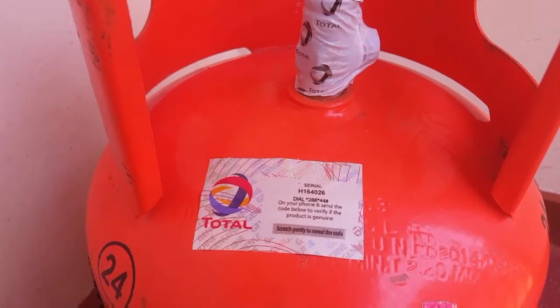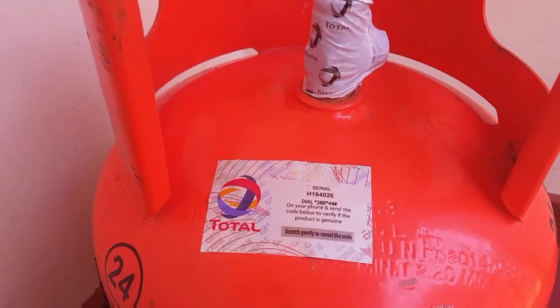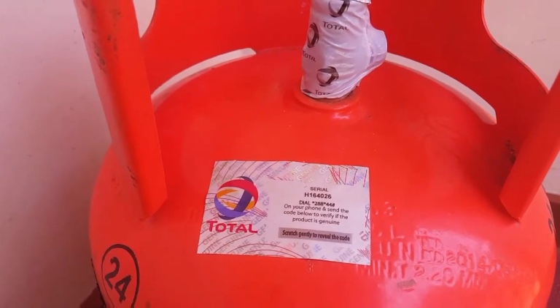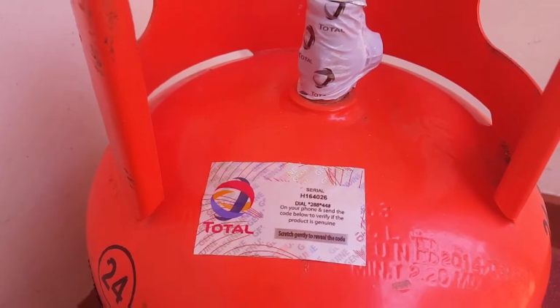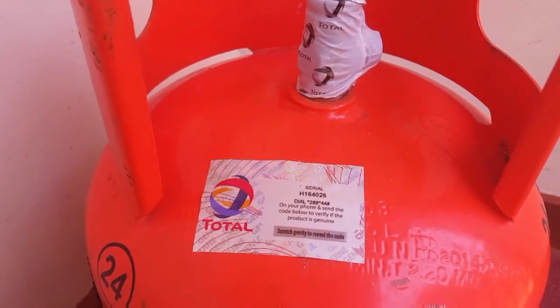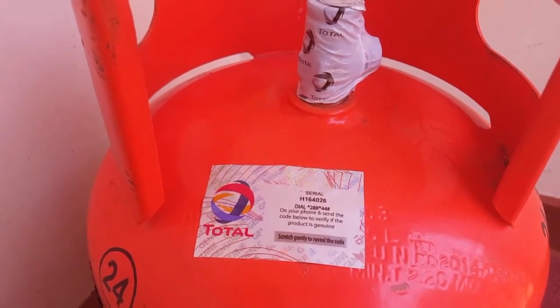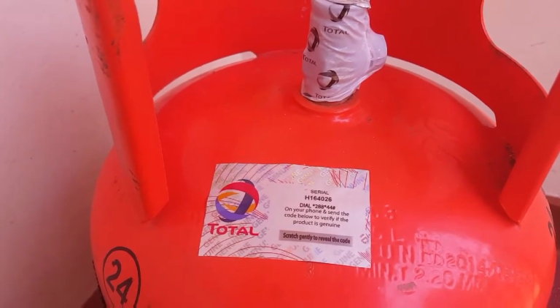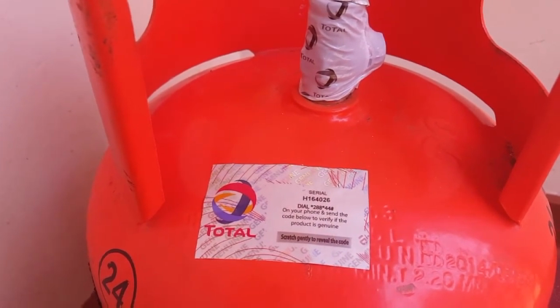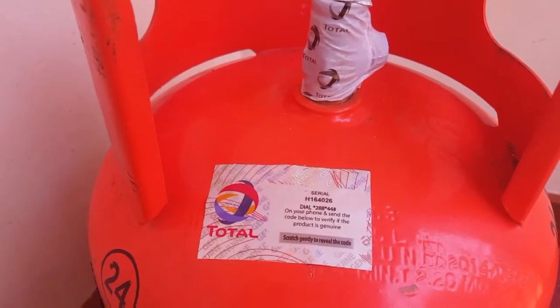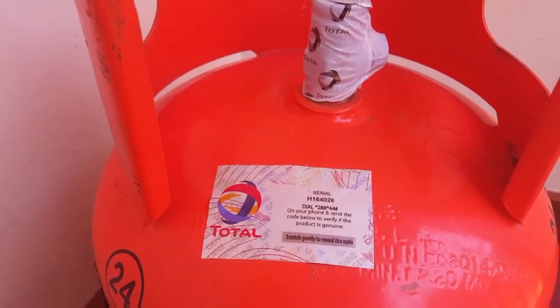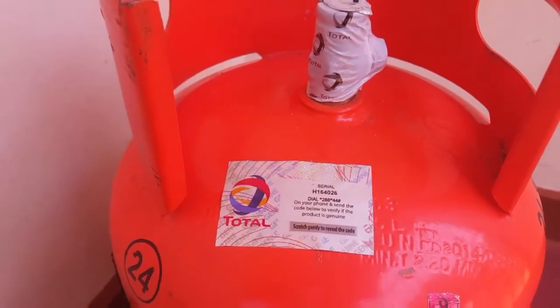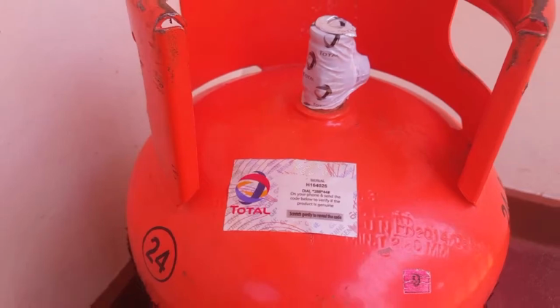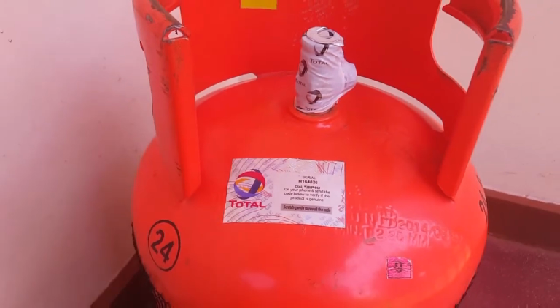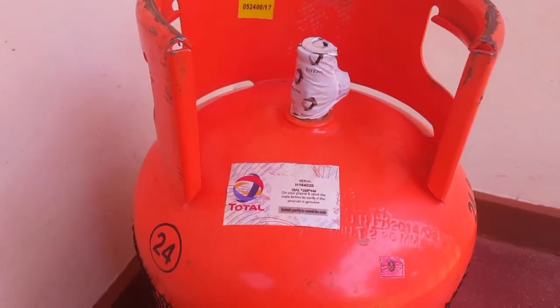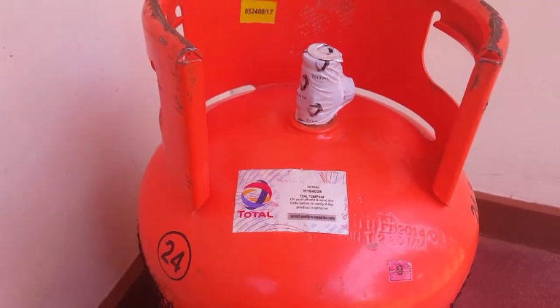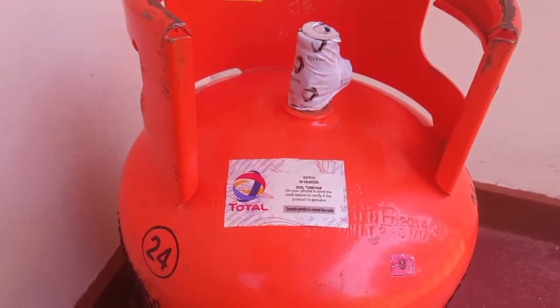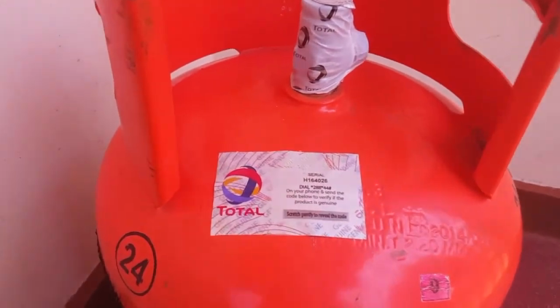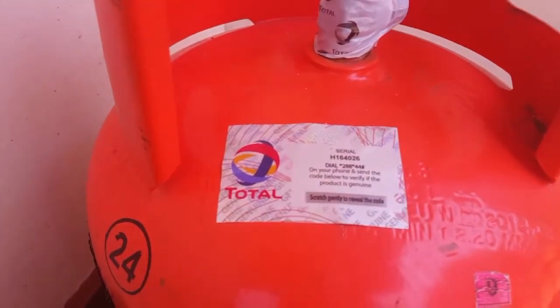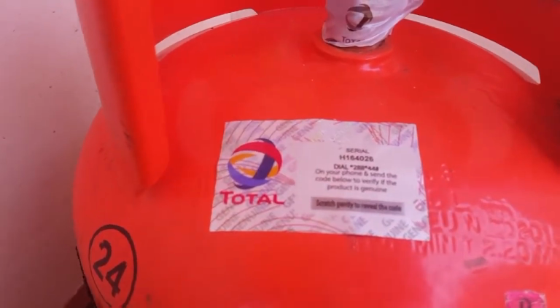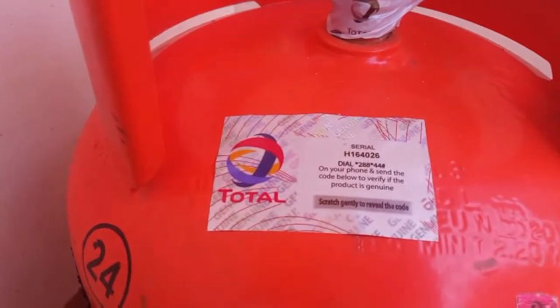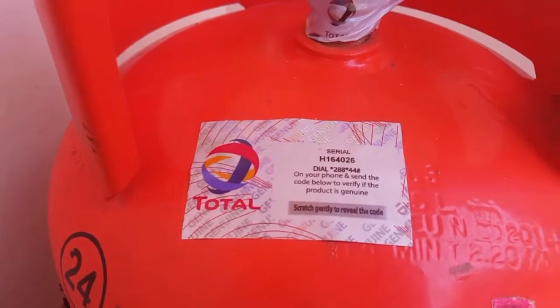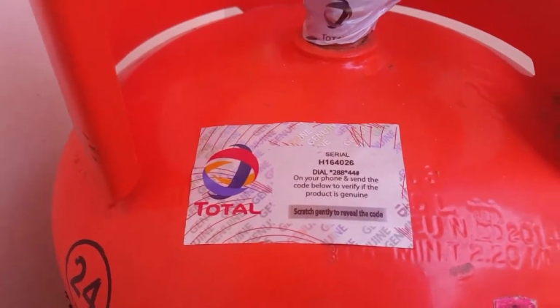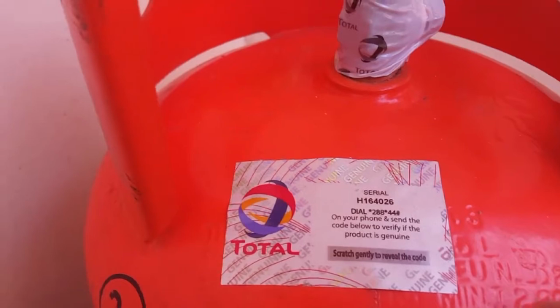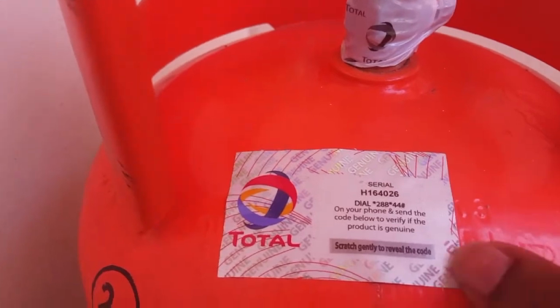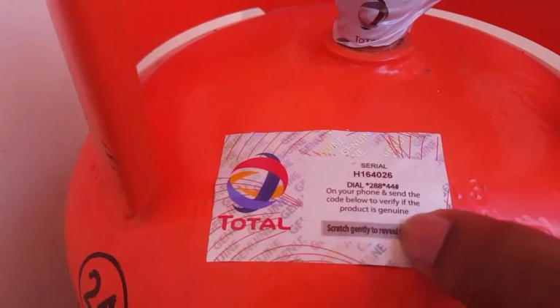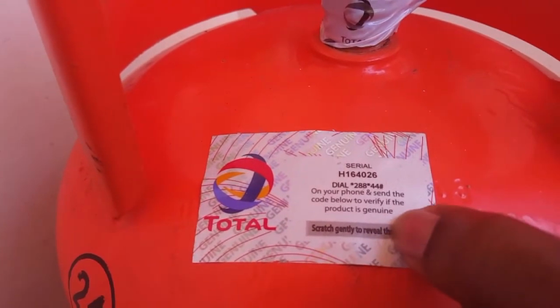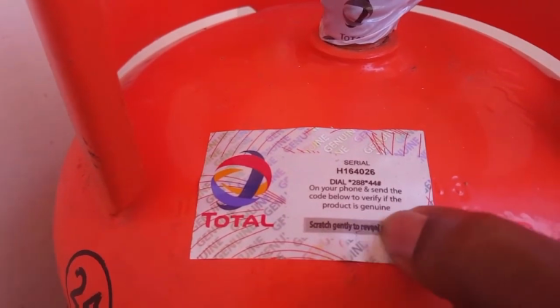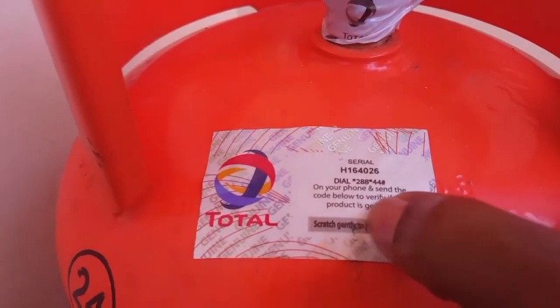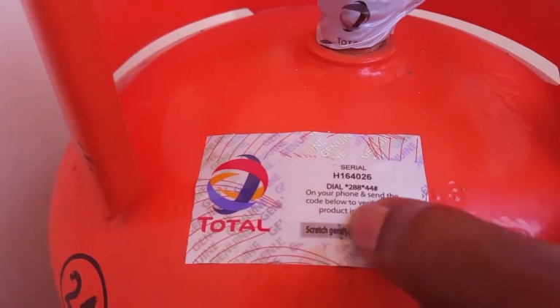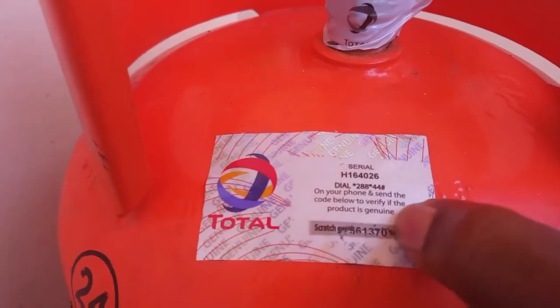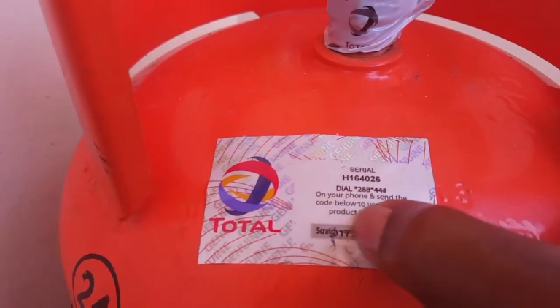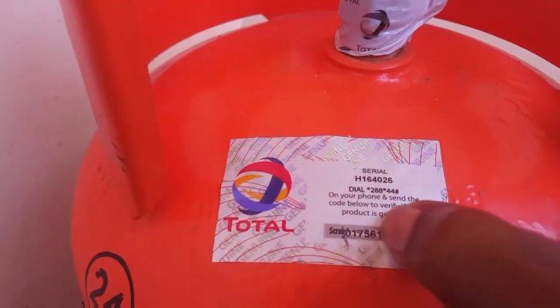You have to come and scratch this position here gently so that we get the code.